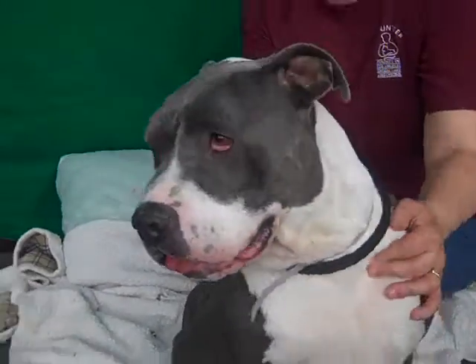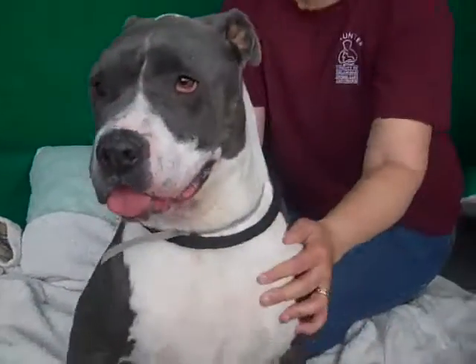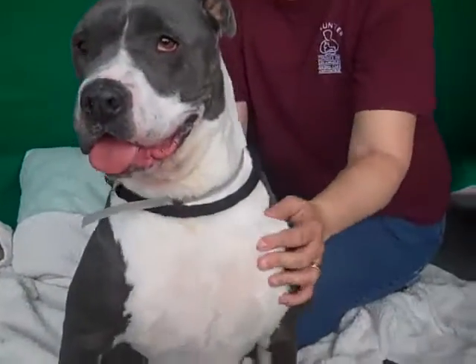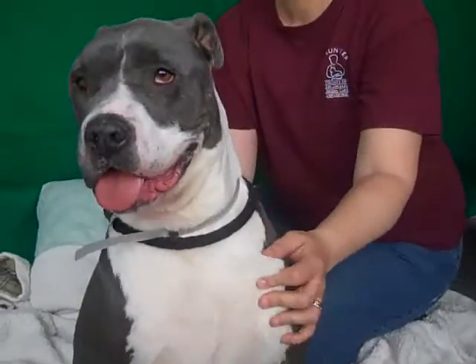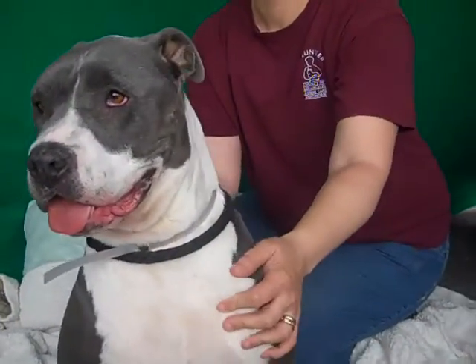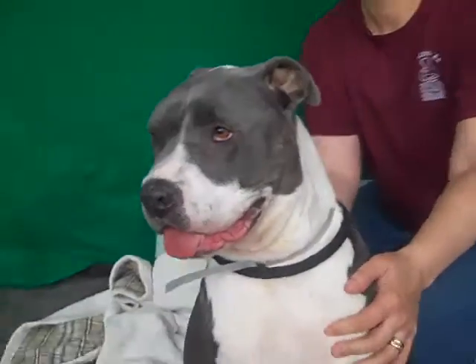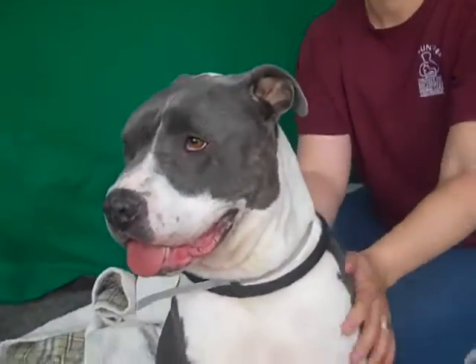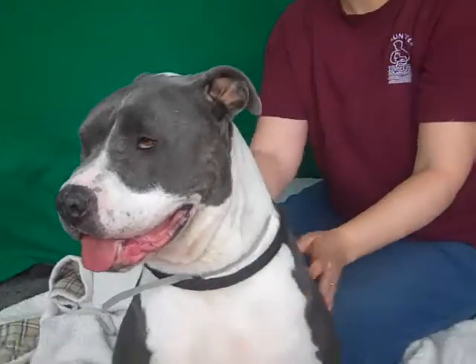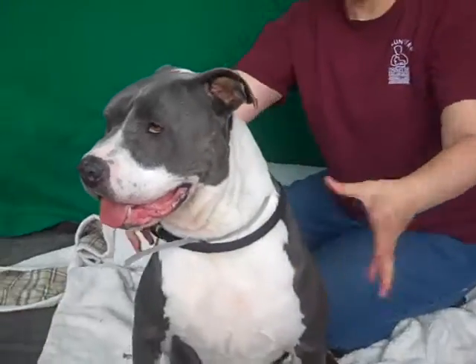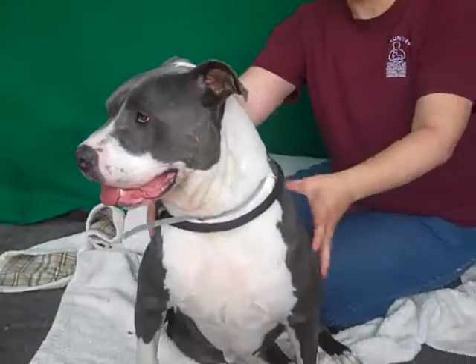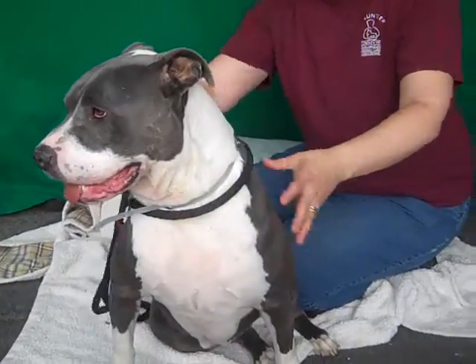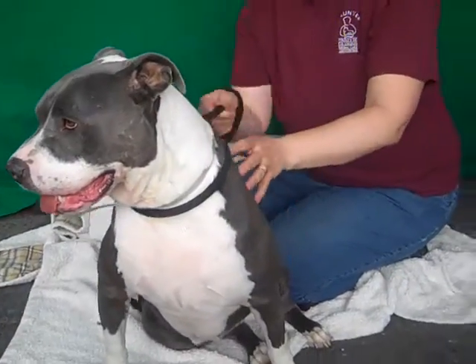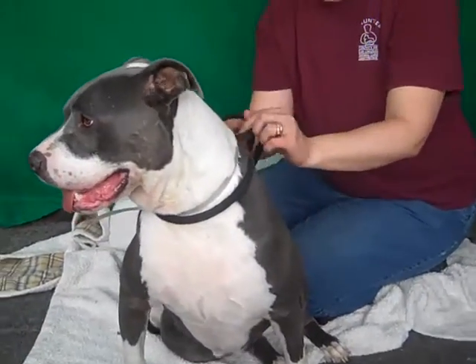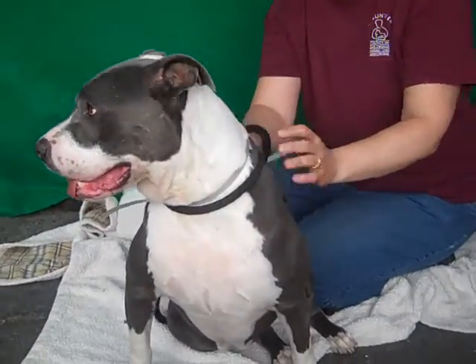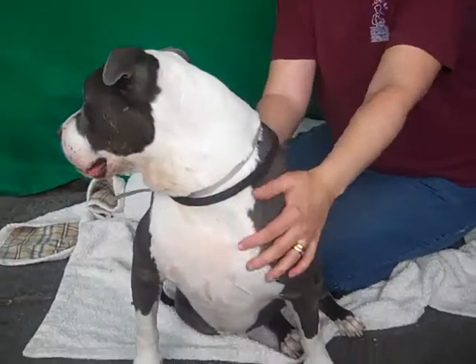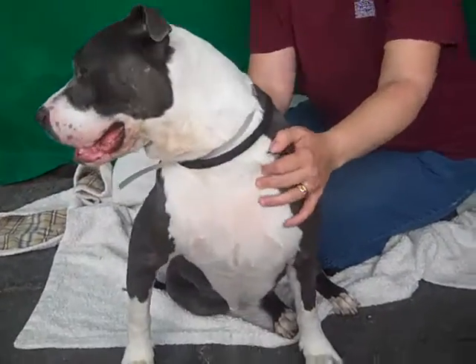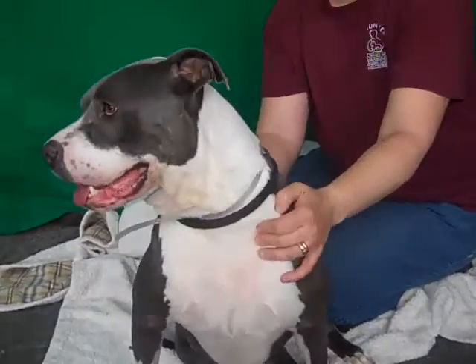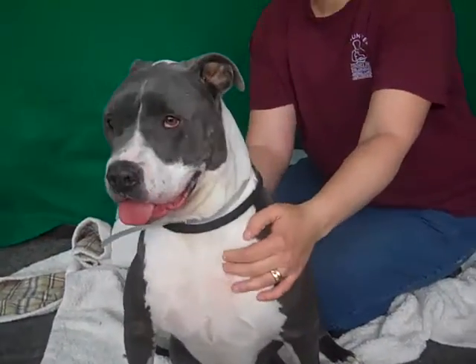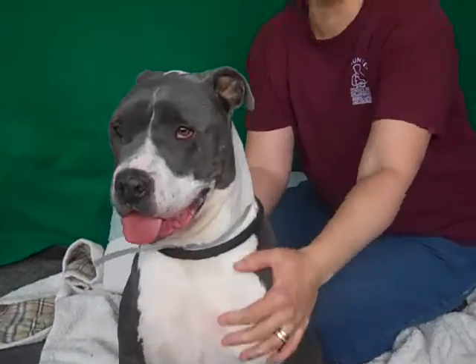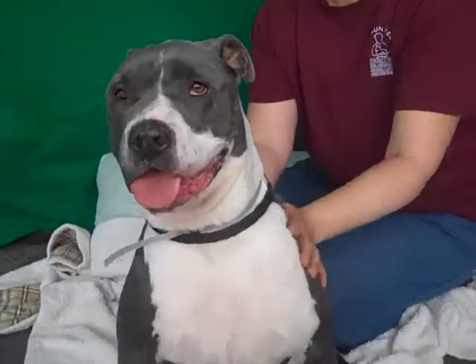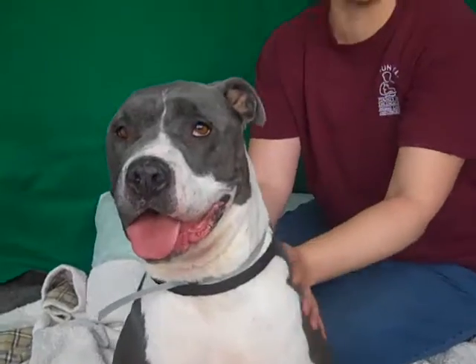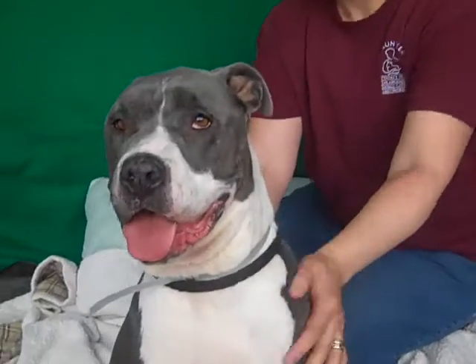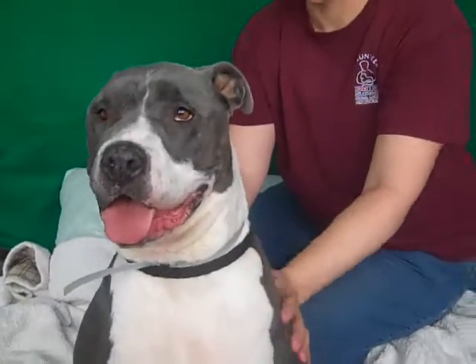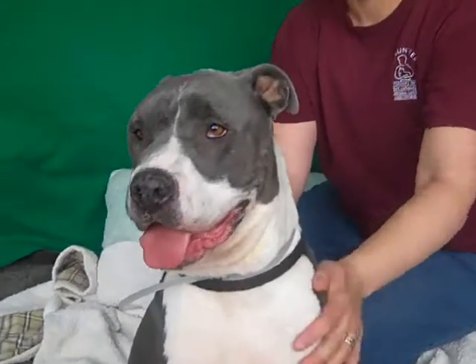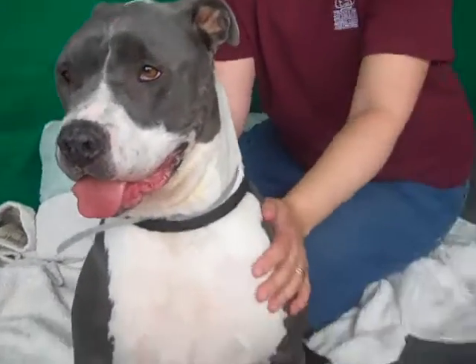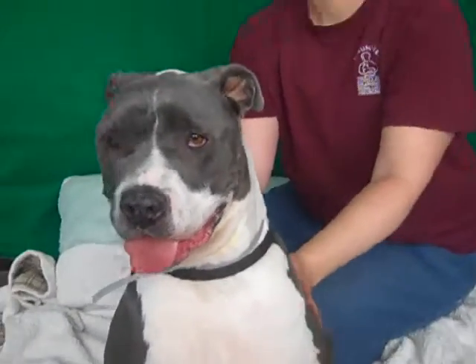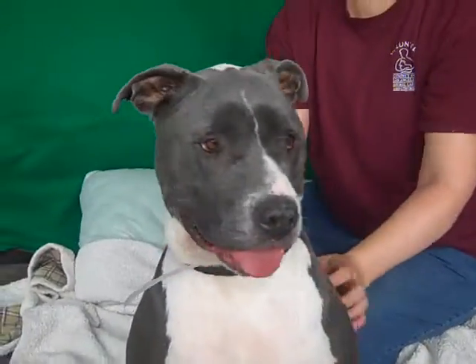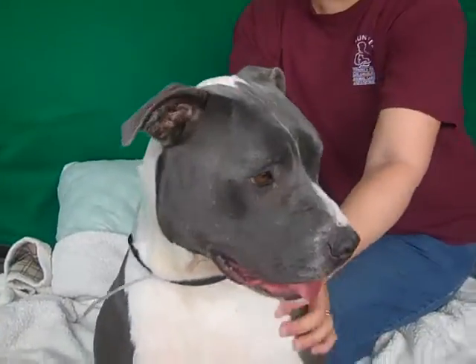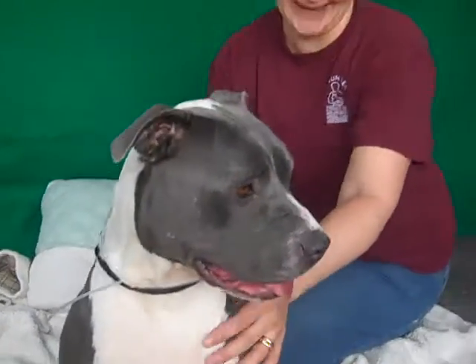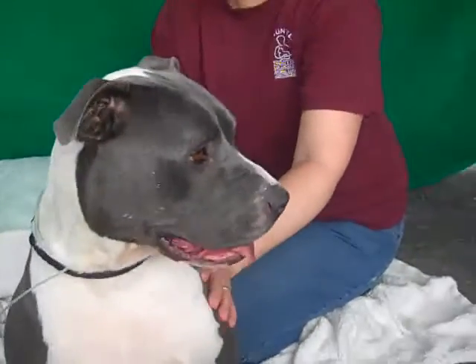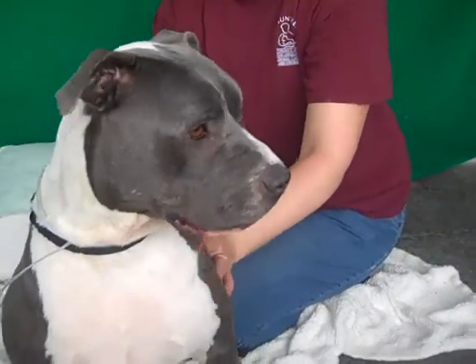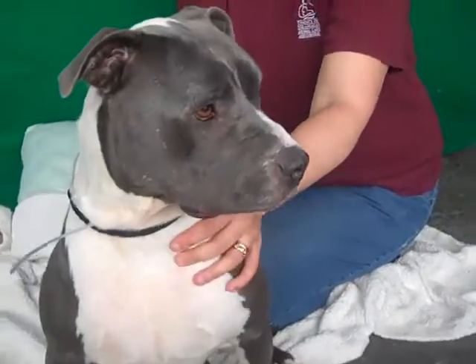Oh, I see what you mean — she is chunky. She's a little stocky. But you know, she's a darling medium size for a pit bull. She's not fat, she's not morbidly obese, she's just a little chunky.